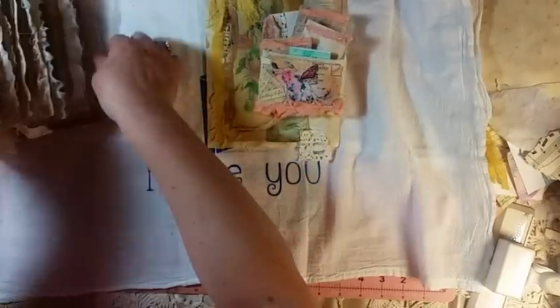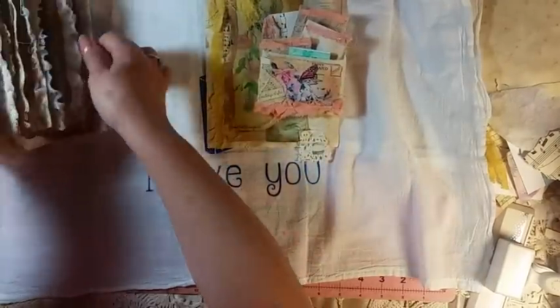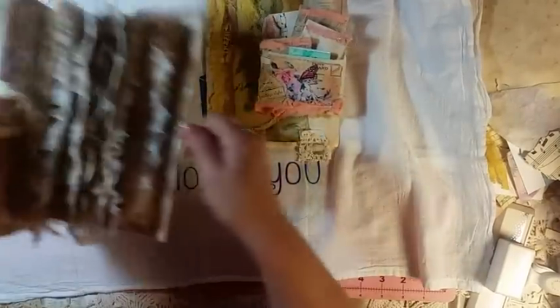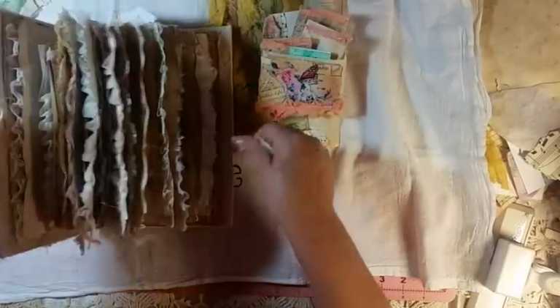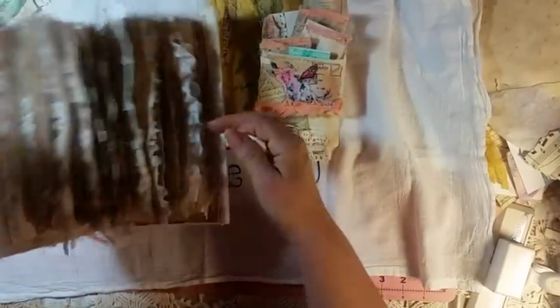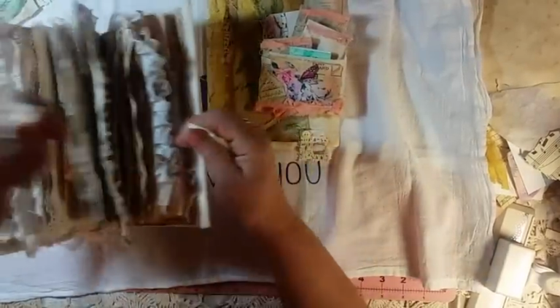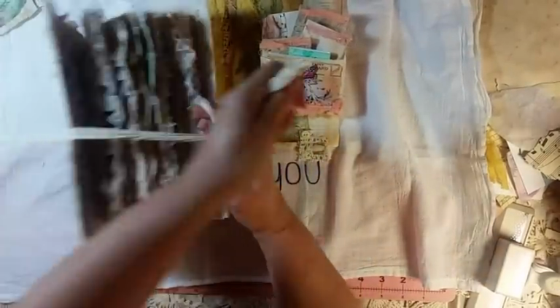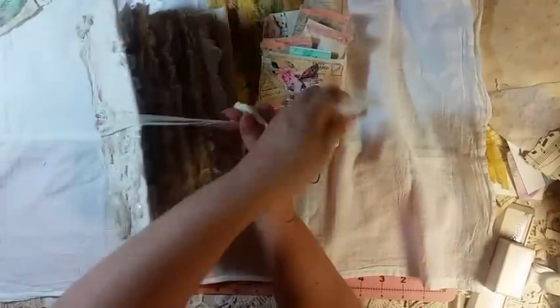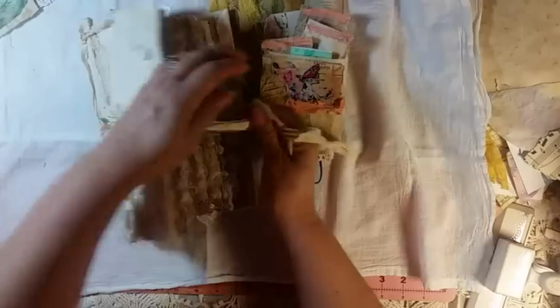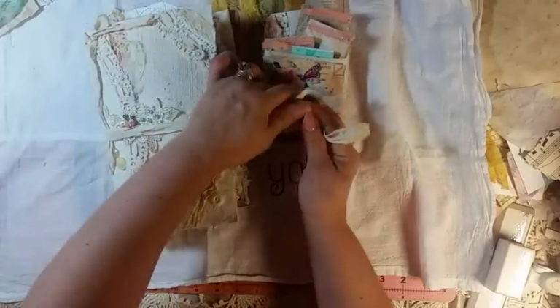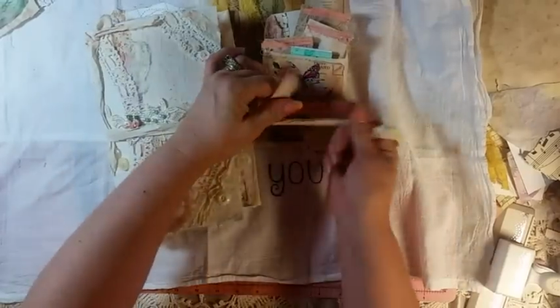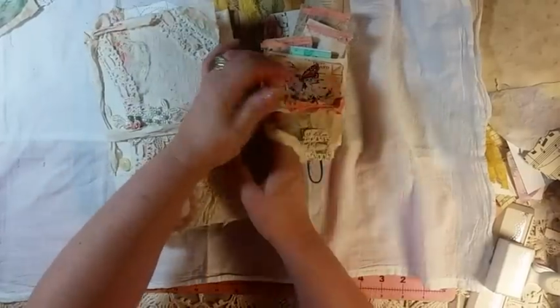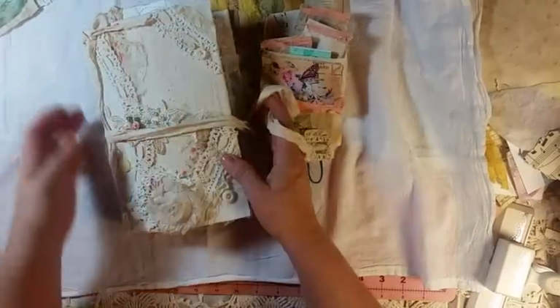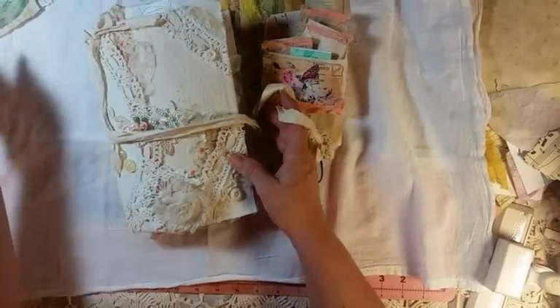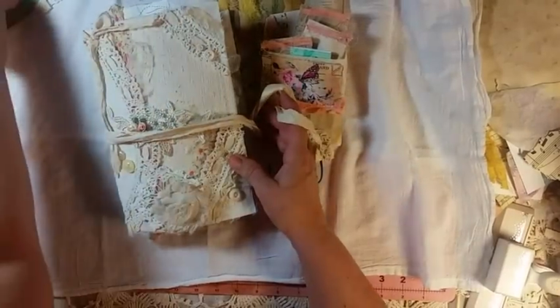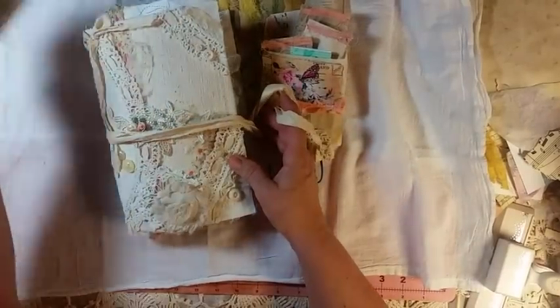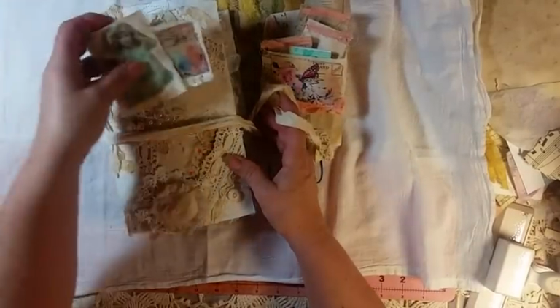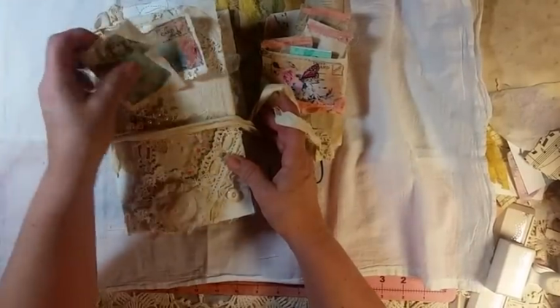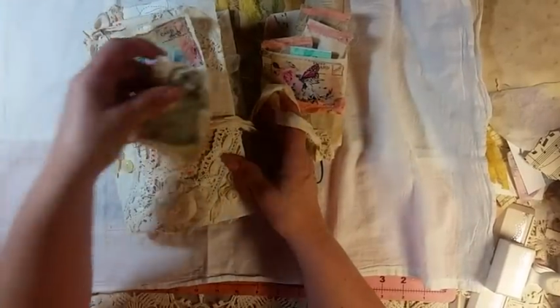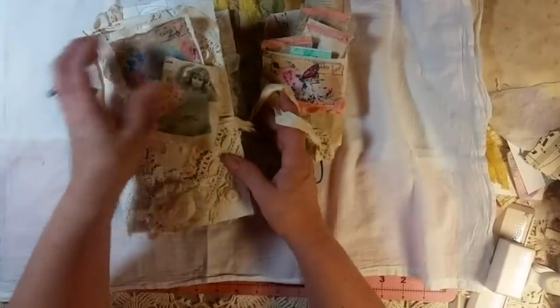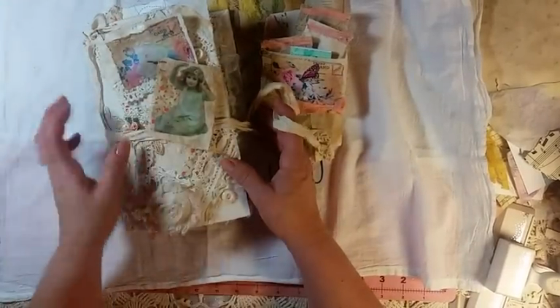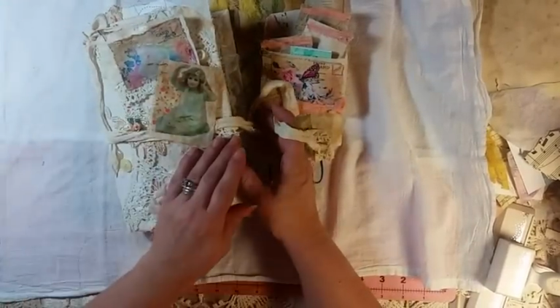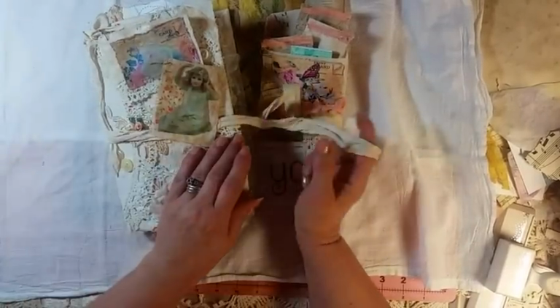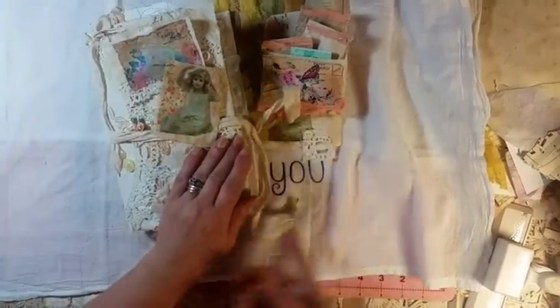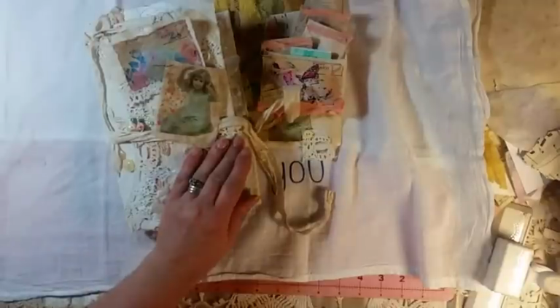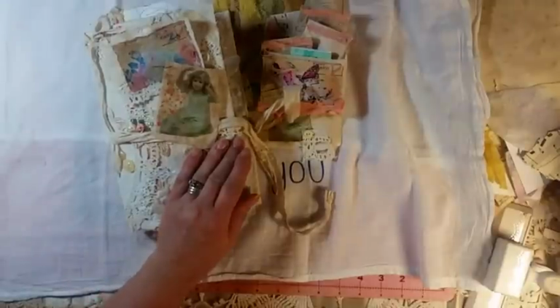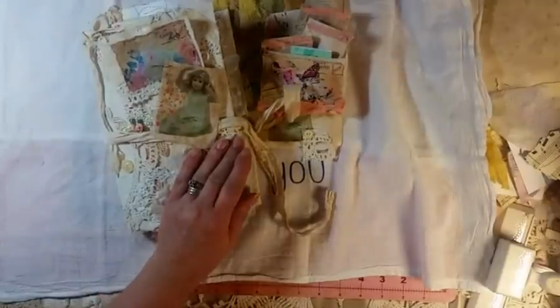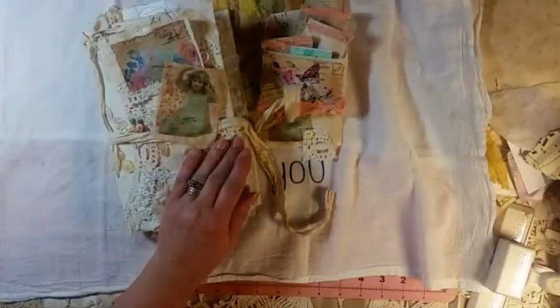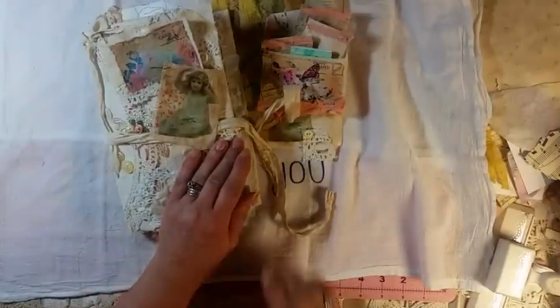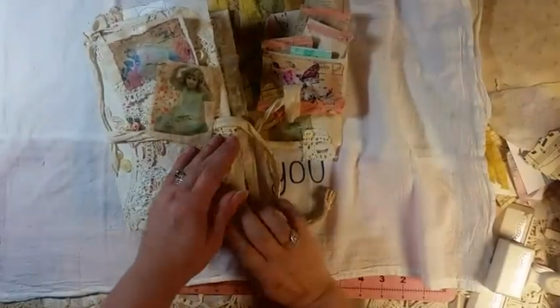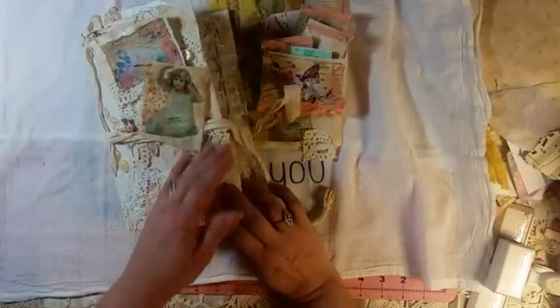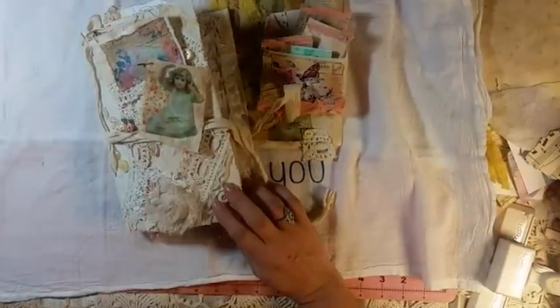And I know I'll throw some extras in there. So thank you for watching. I'll leave everything listed below for ephemera. I'll see you soon. Bye bye.